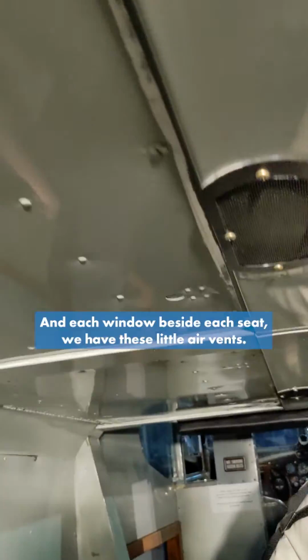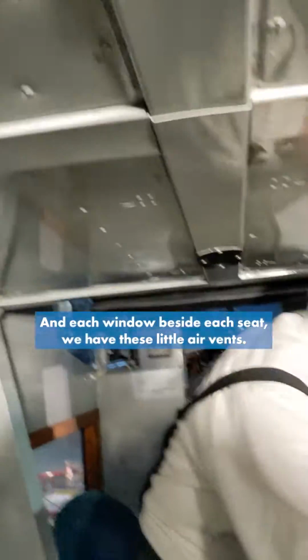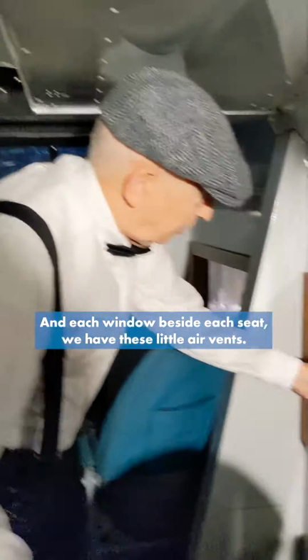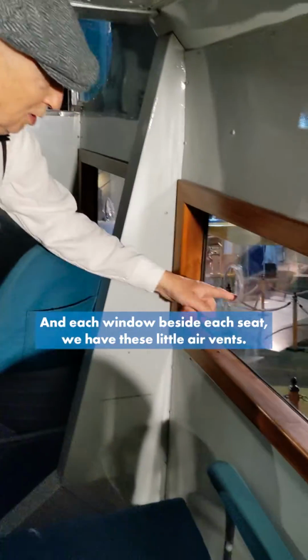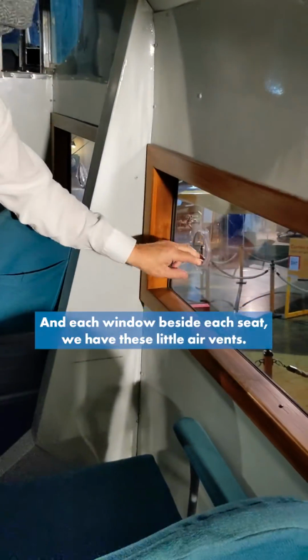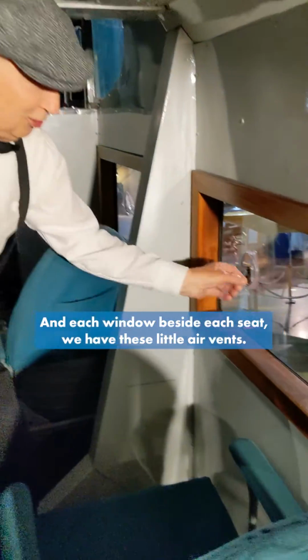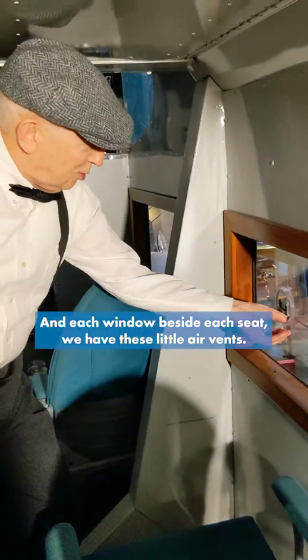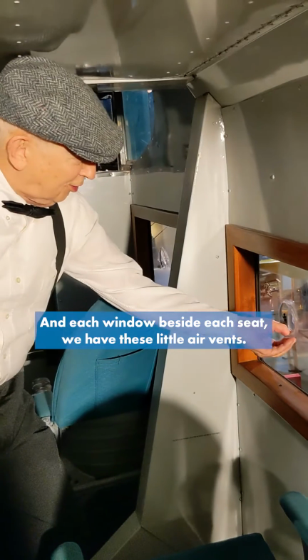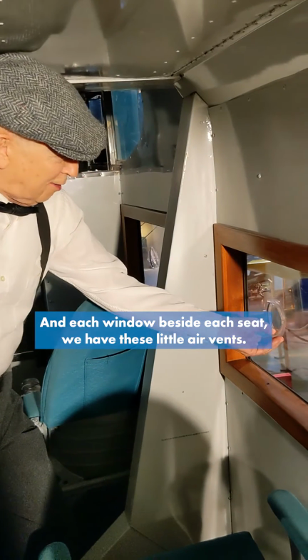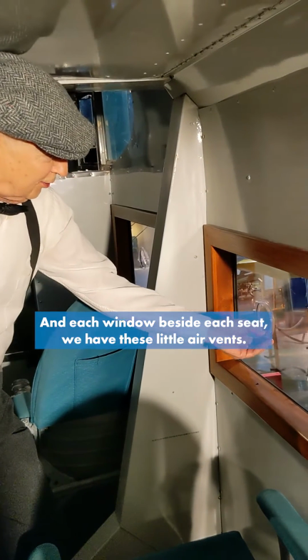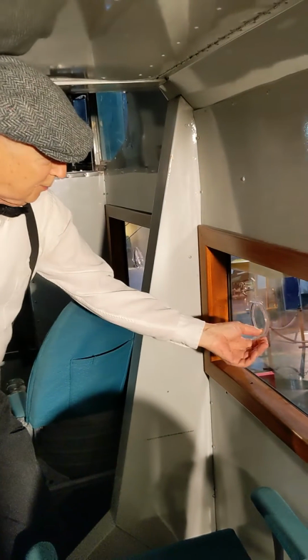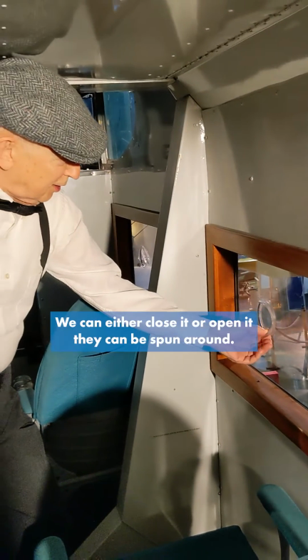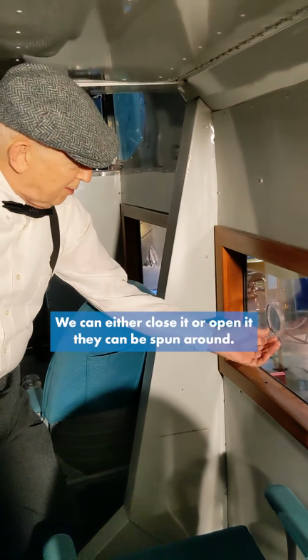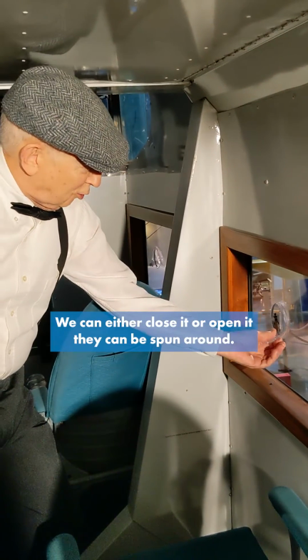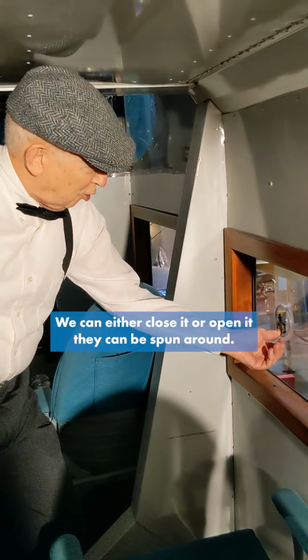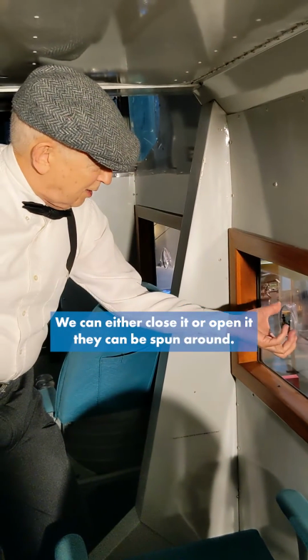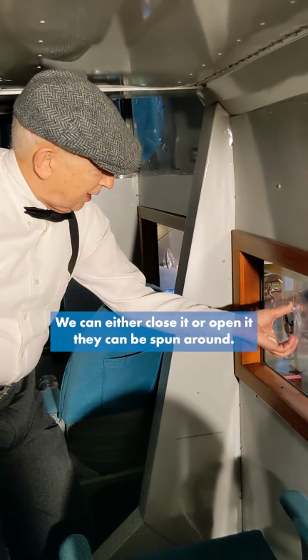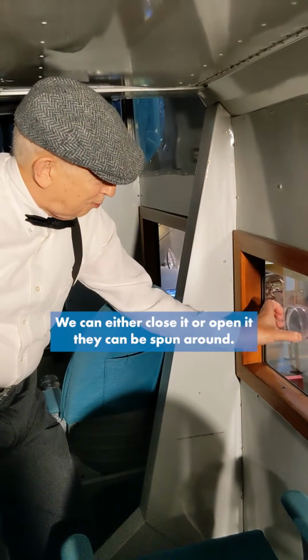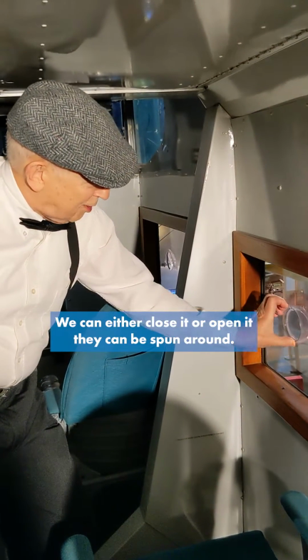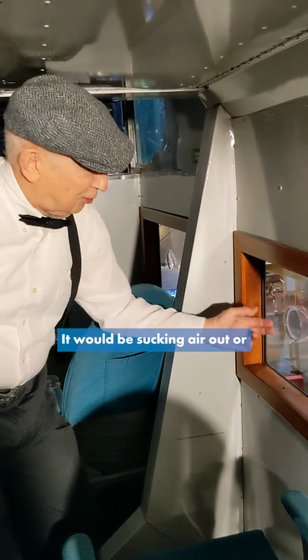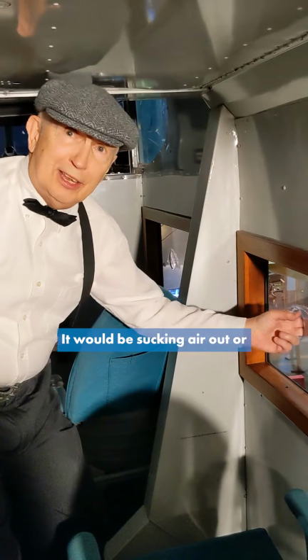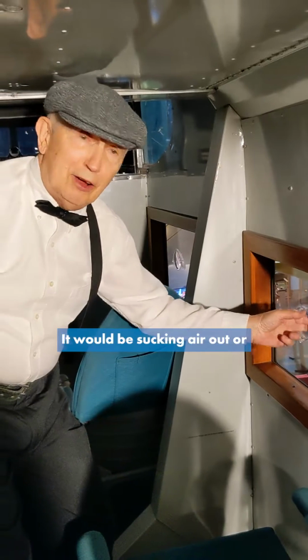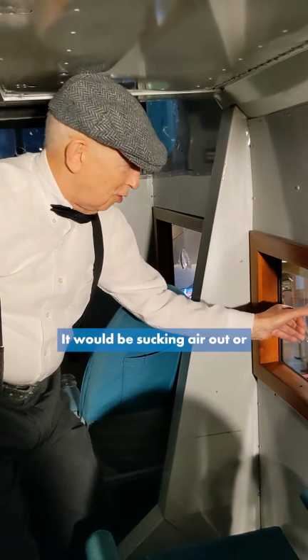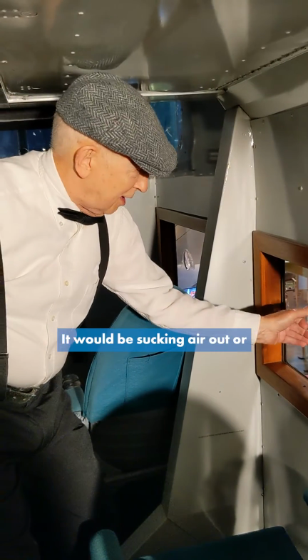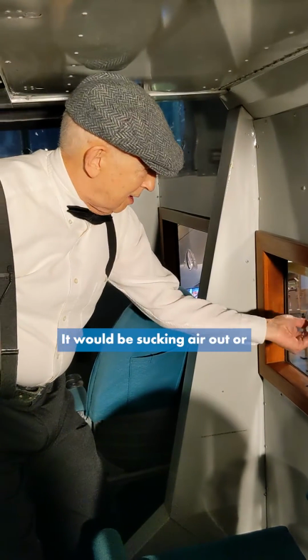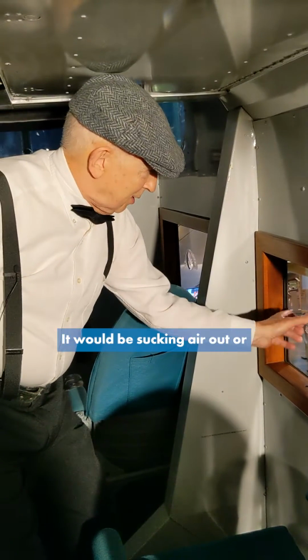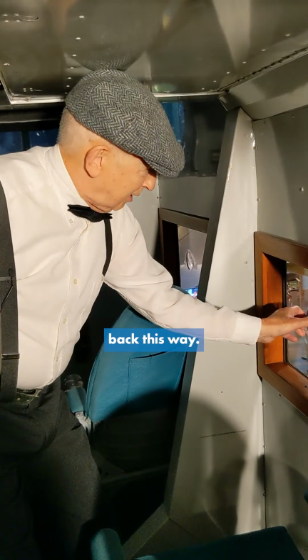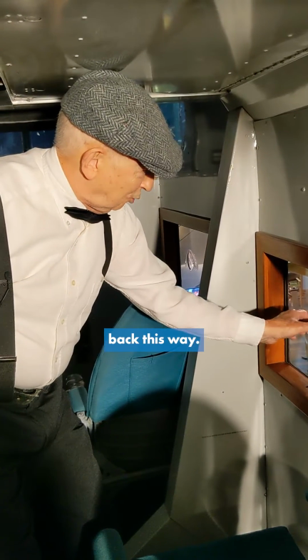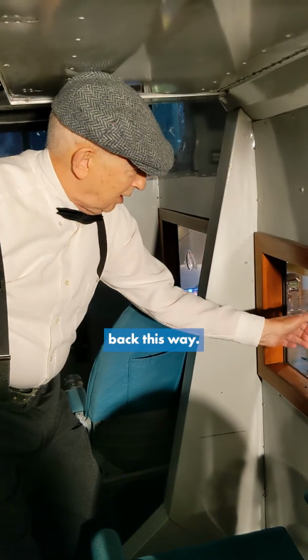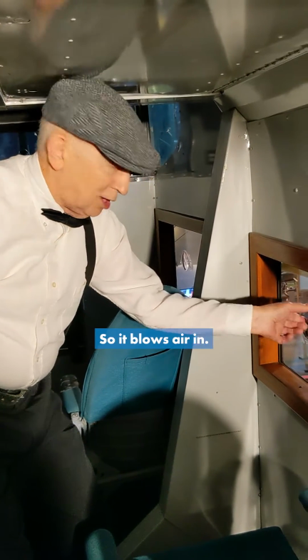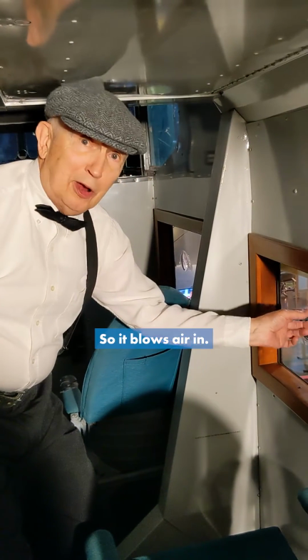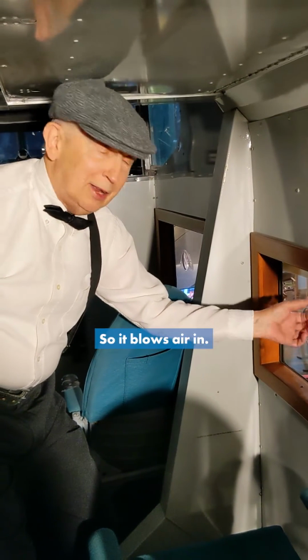On each window, beside each seat, we had these little air vents. We can either close it or open it. They can be spun around so it would be sucking air out, or back this way so it would blow air in.